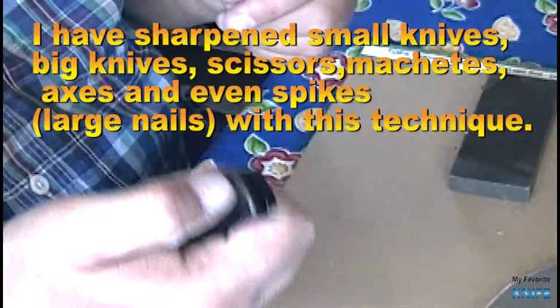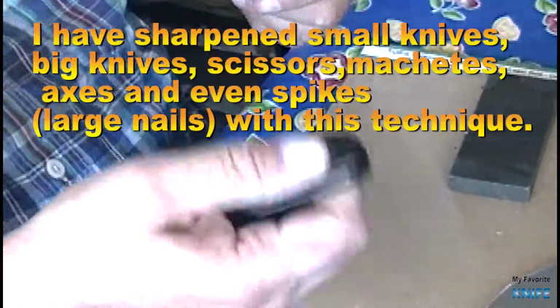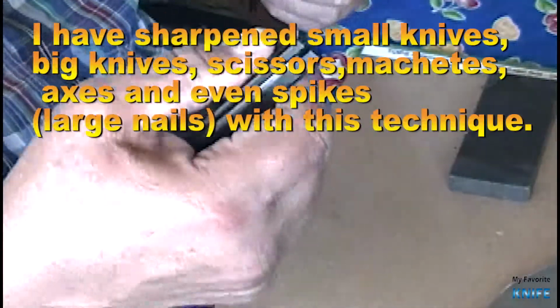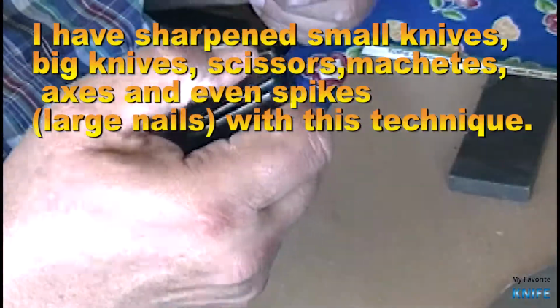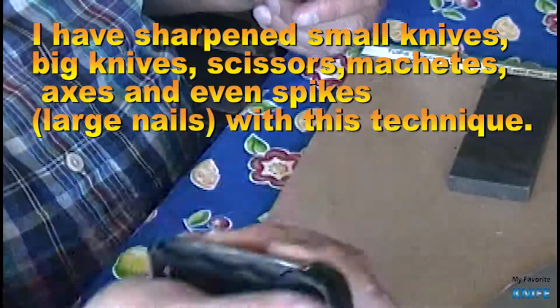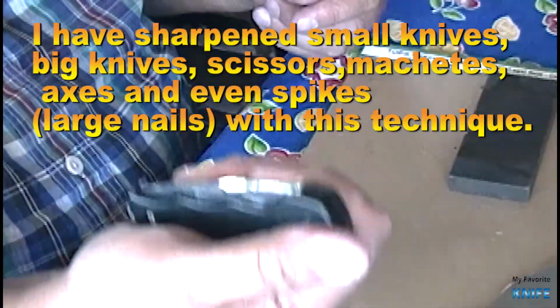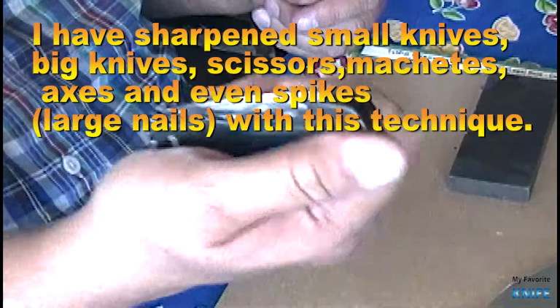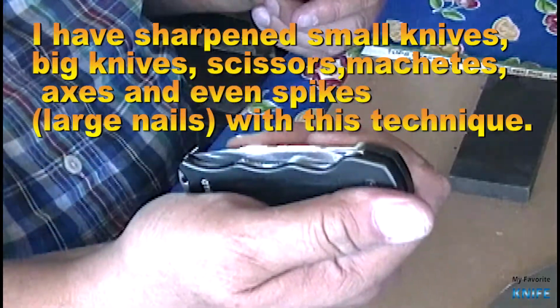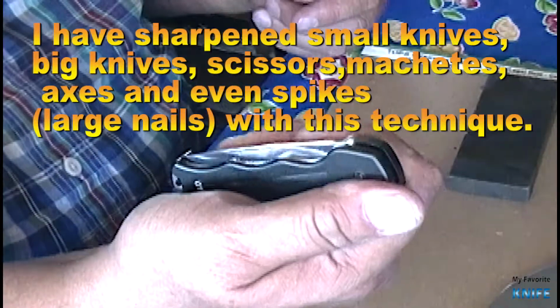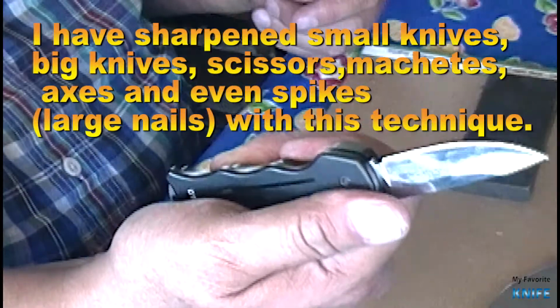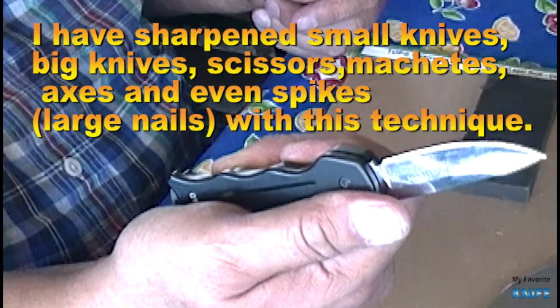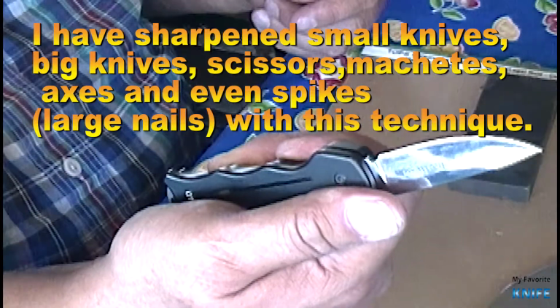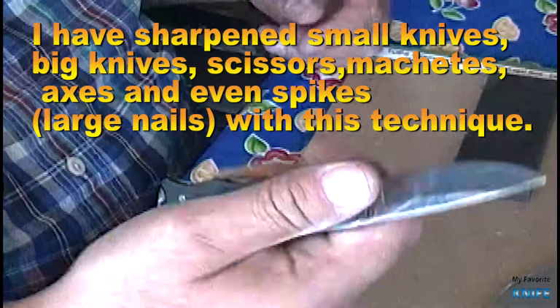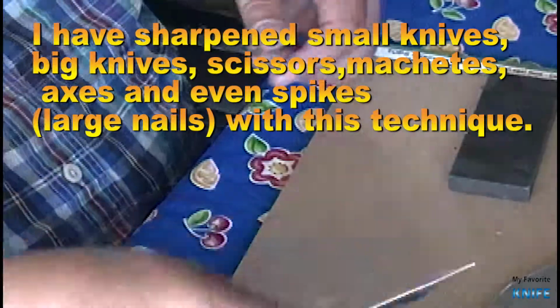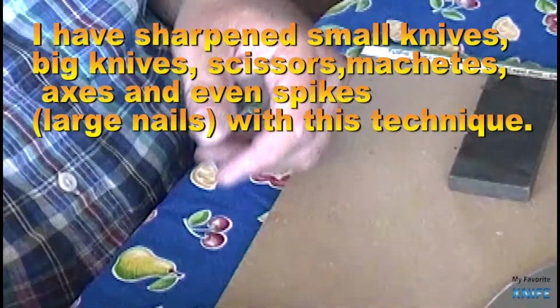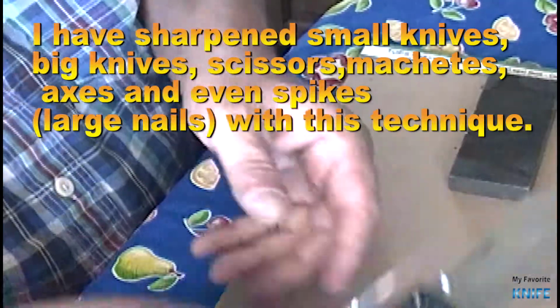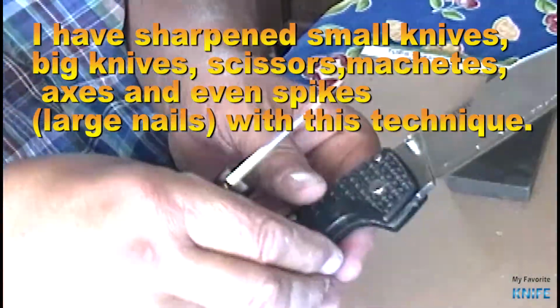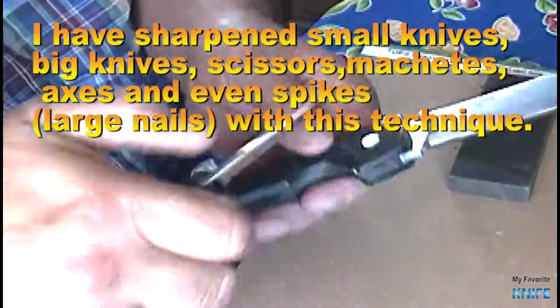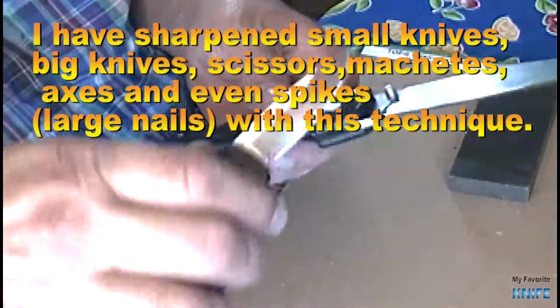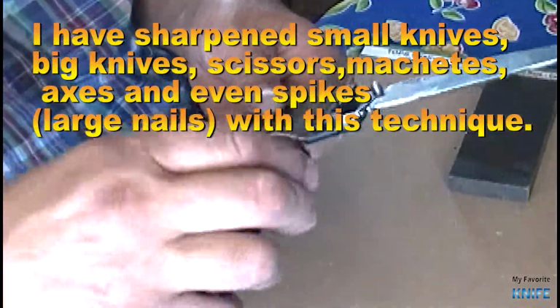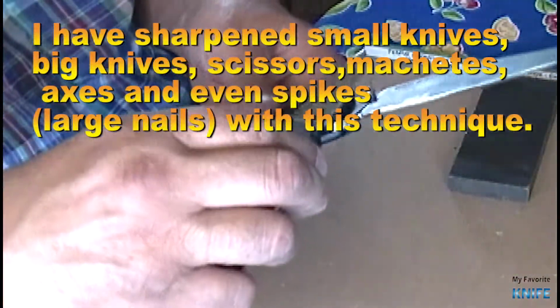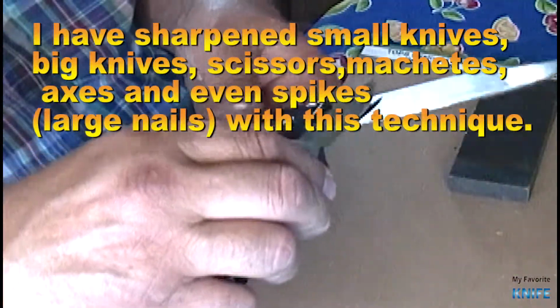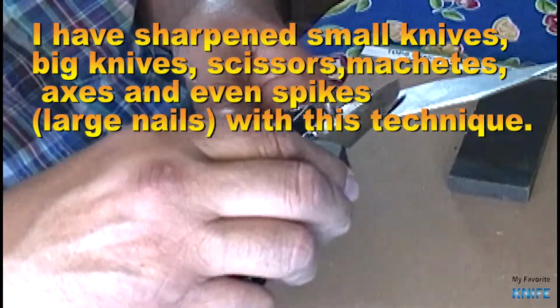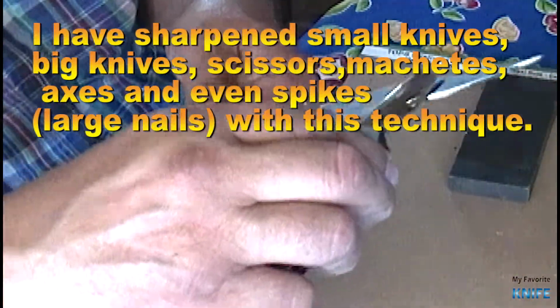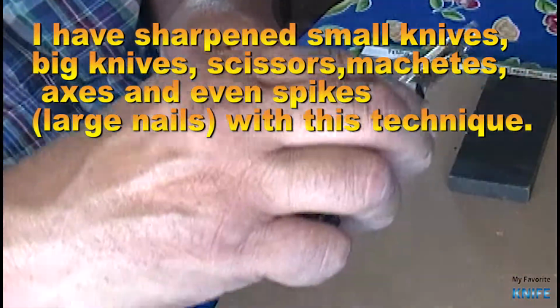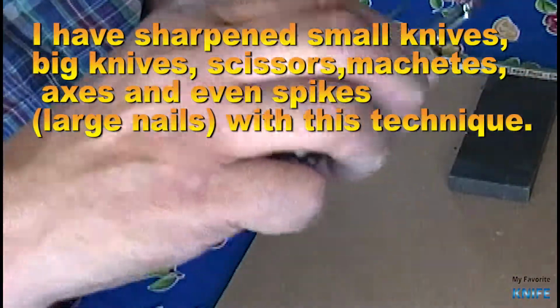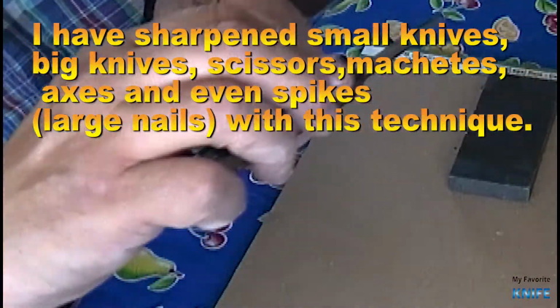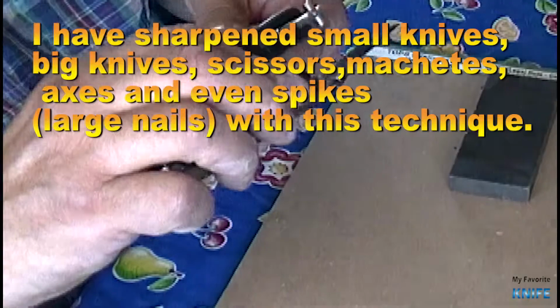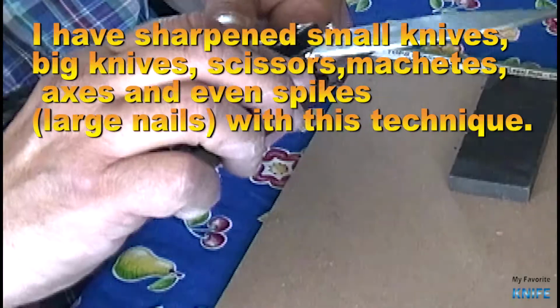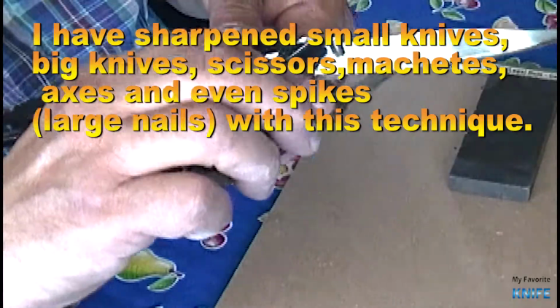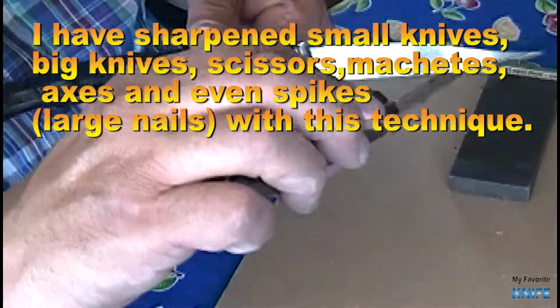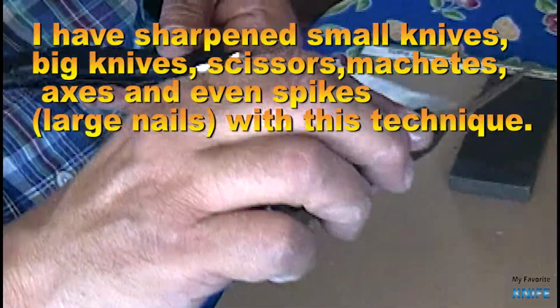I have sharpened small knives, big knives, scissors, machetes, axes, and even spikes and large nails with this technique.